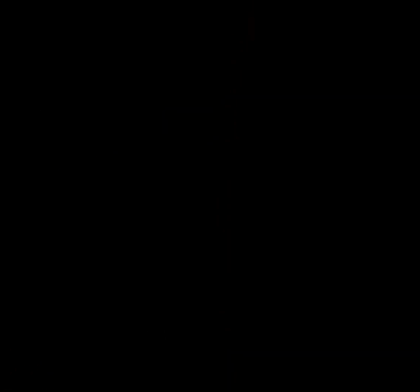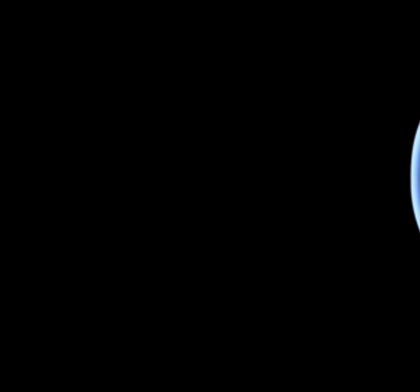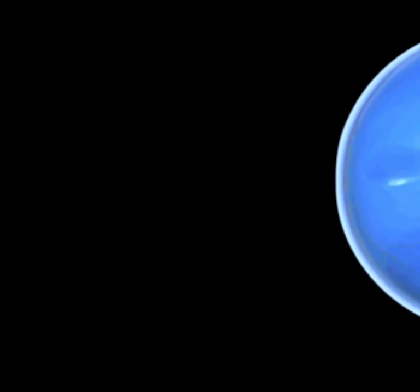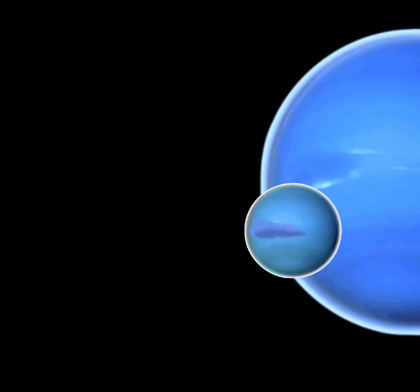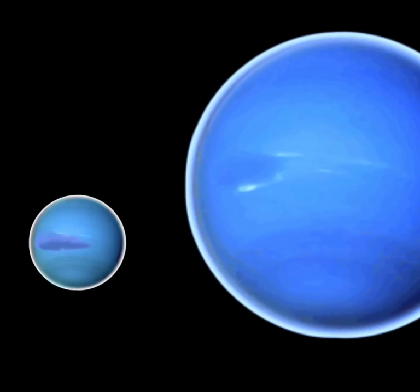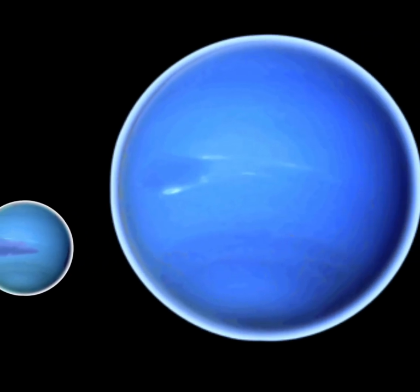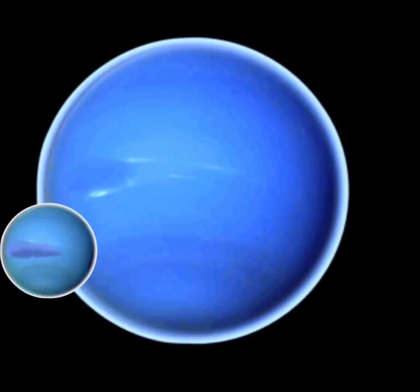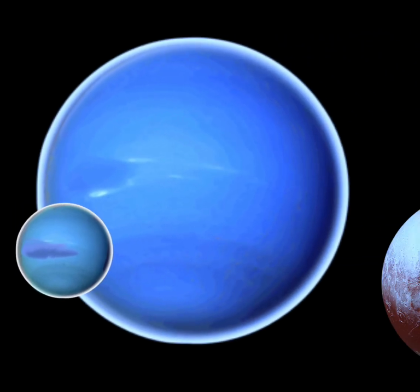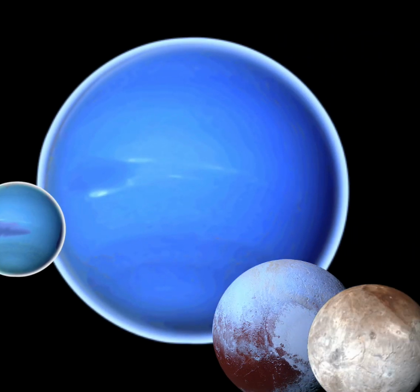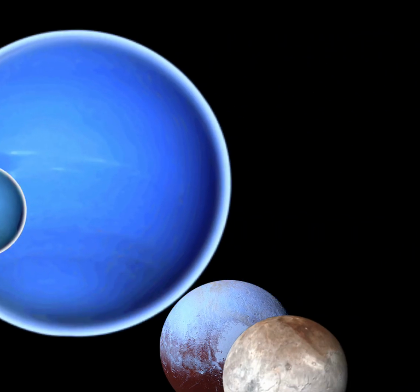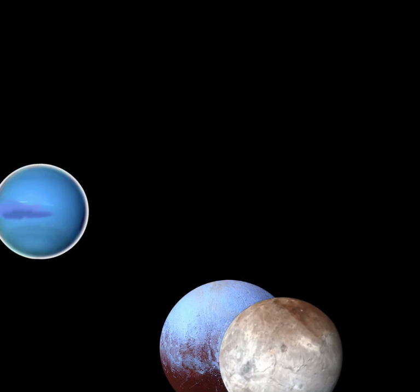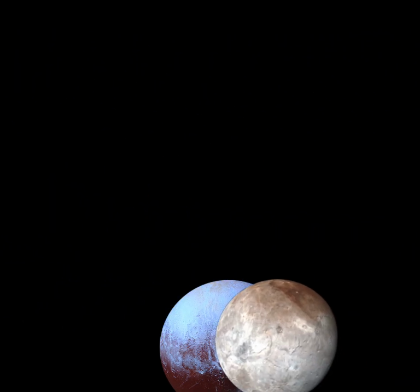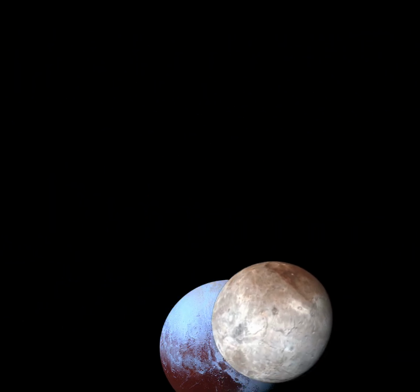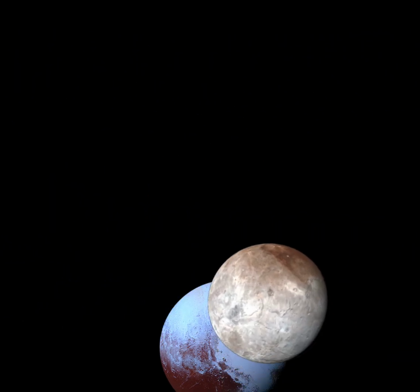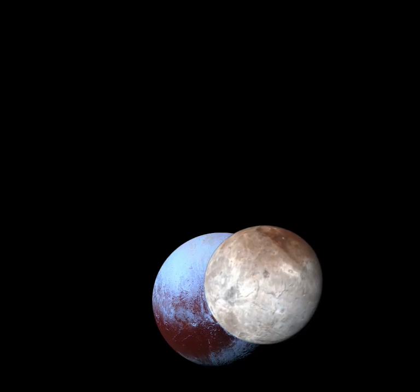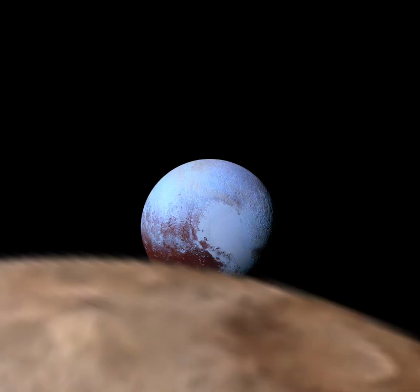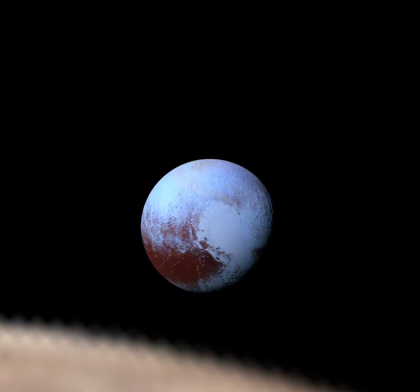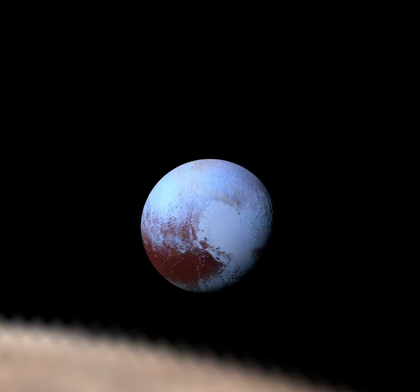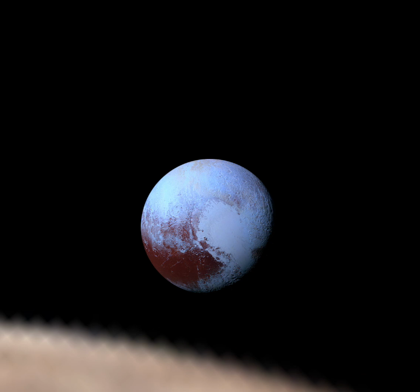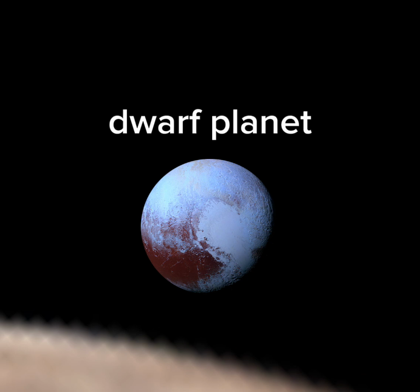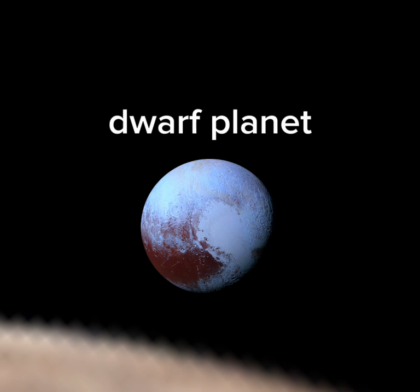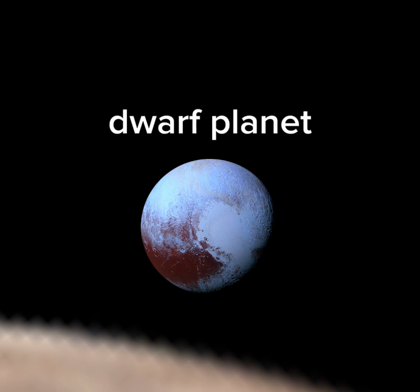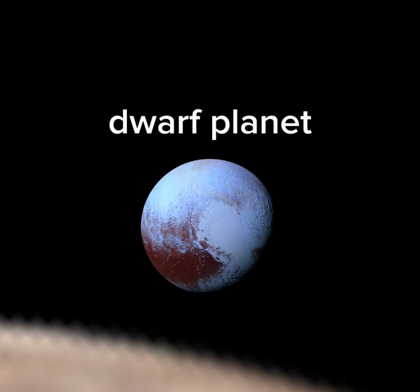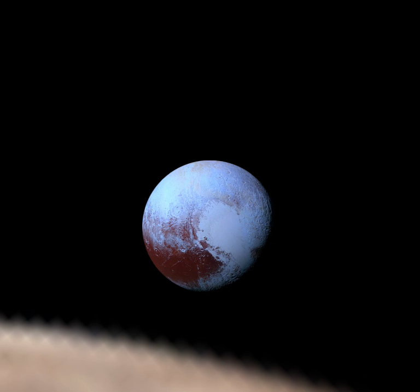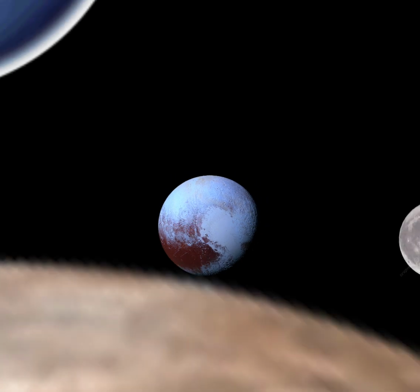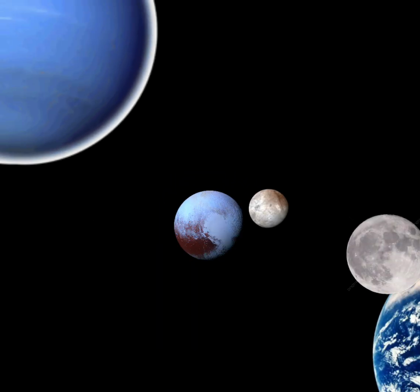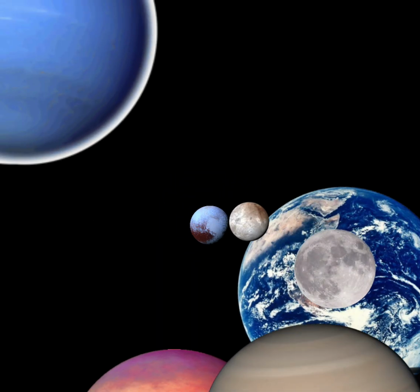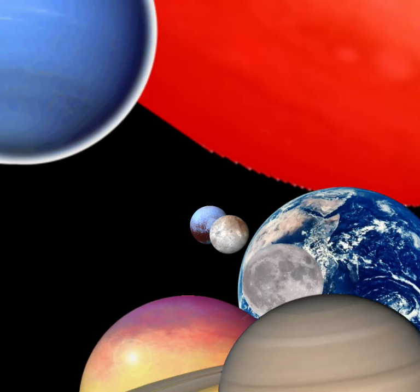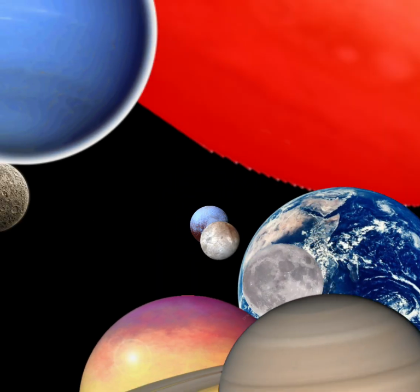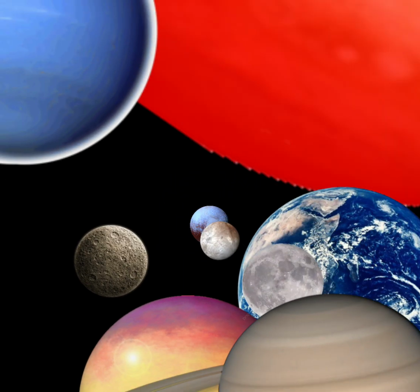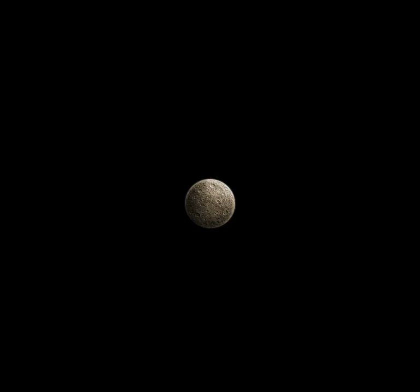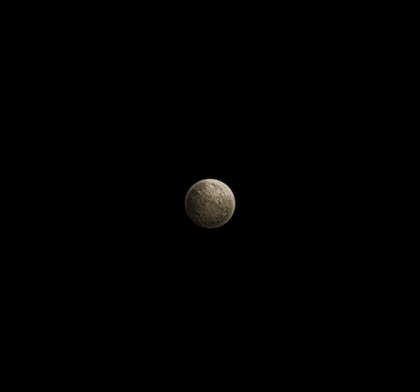Neptune's the last gas giant and Pluto's last of all, it's now classed as a dwarf planet because it's very small. There's Mercury,